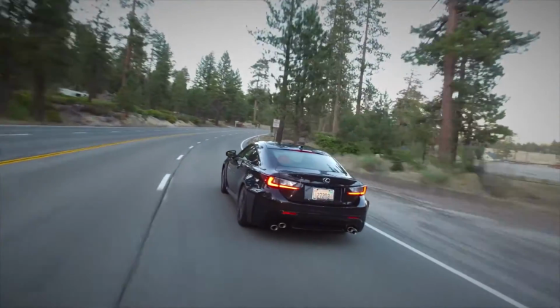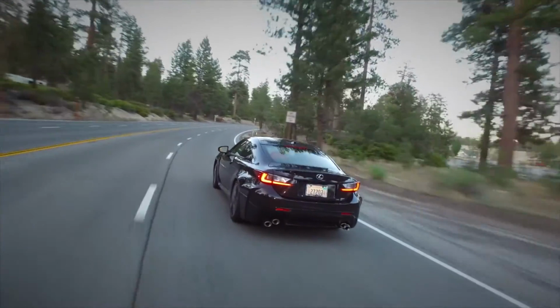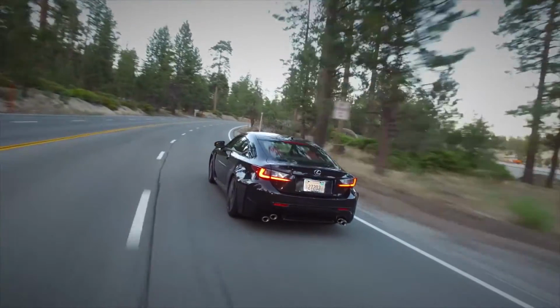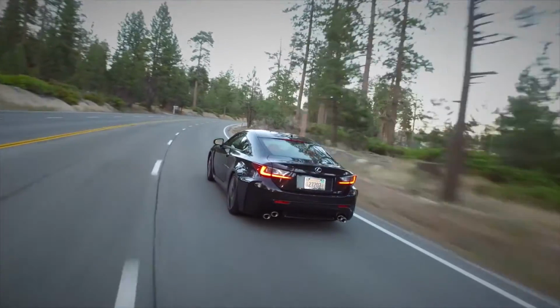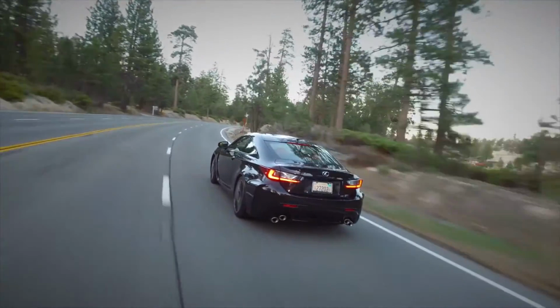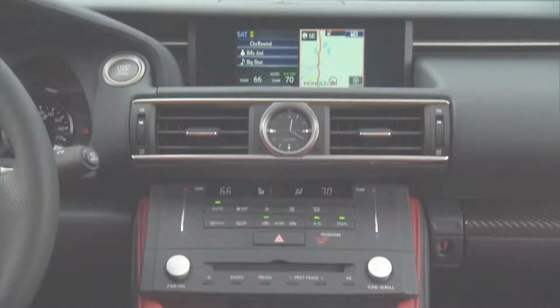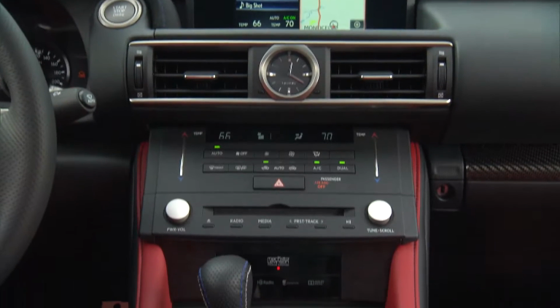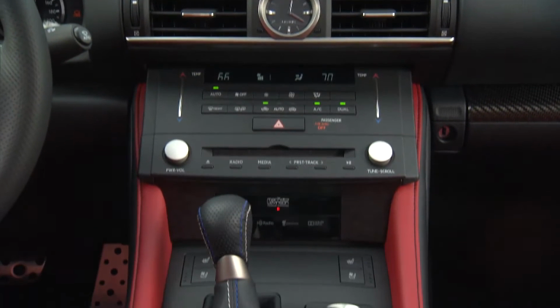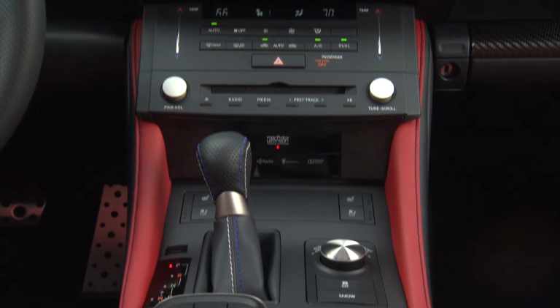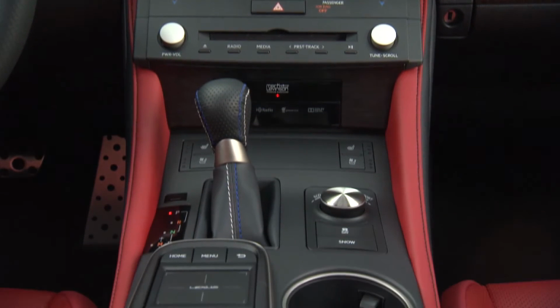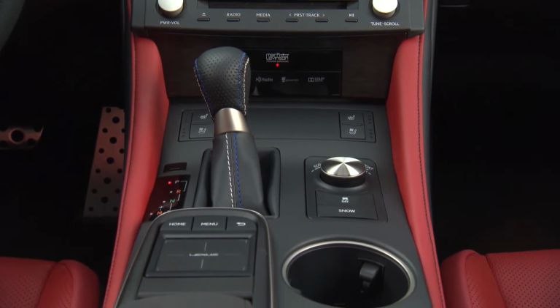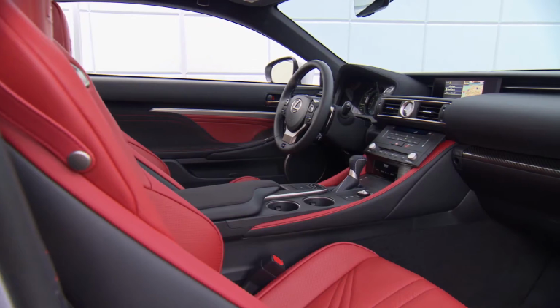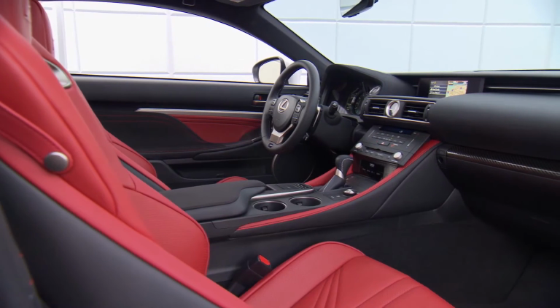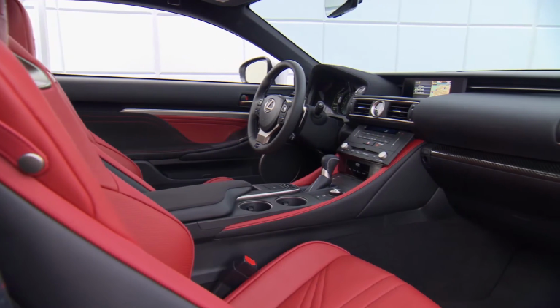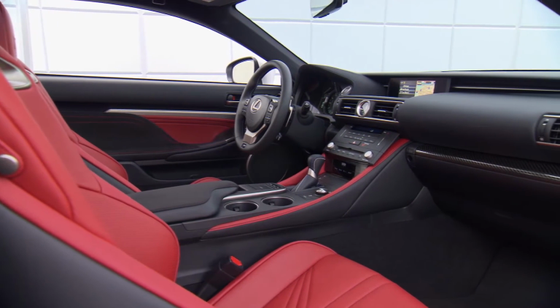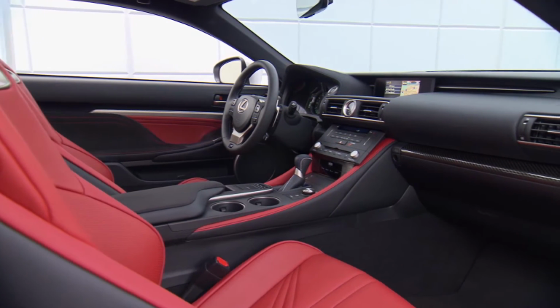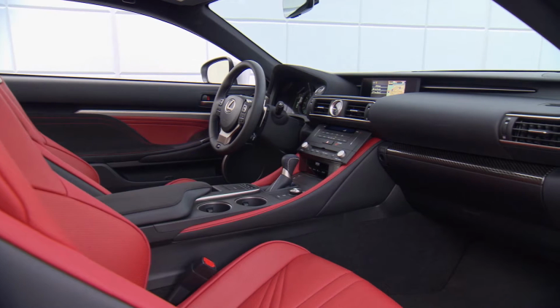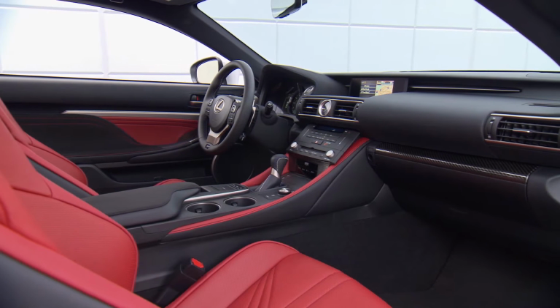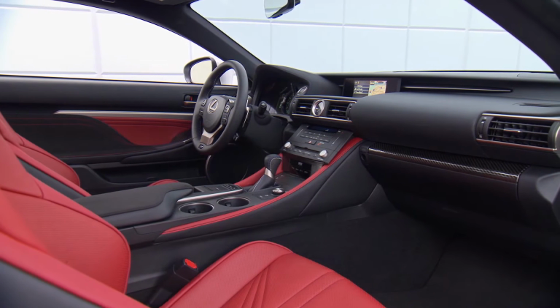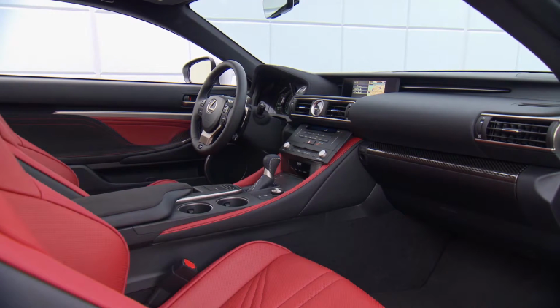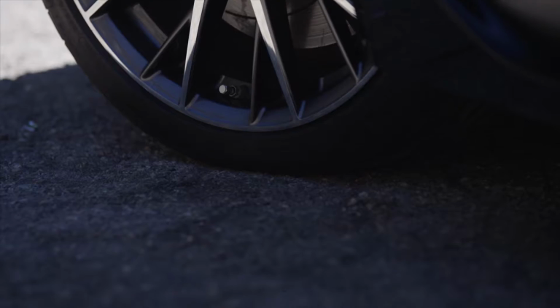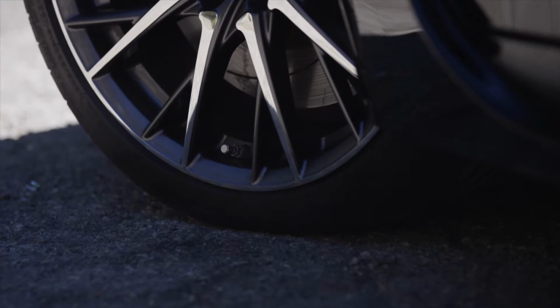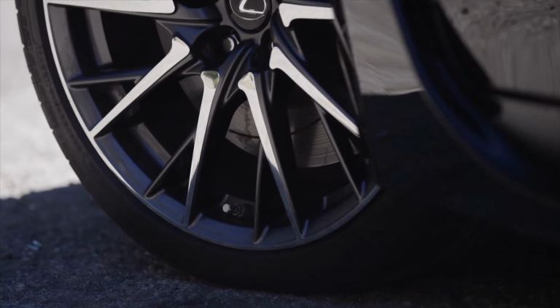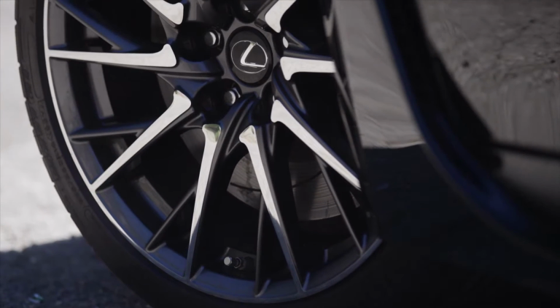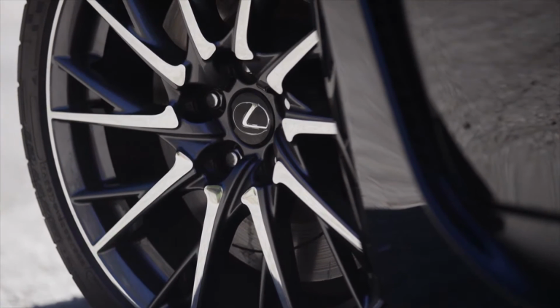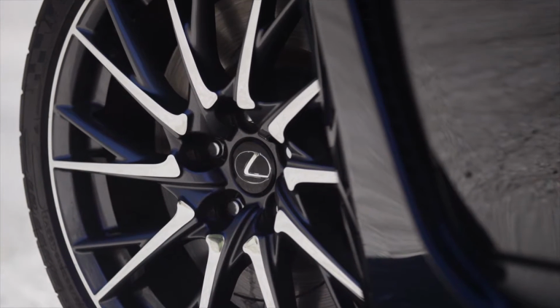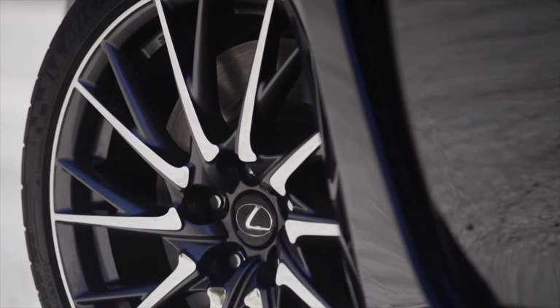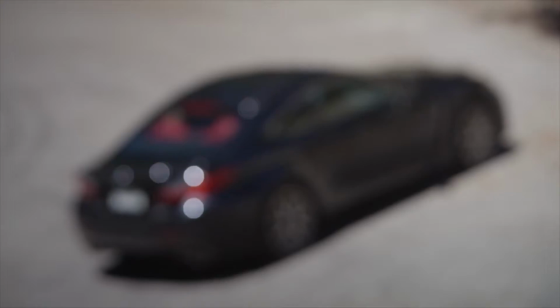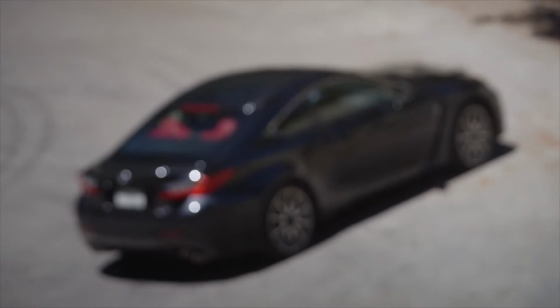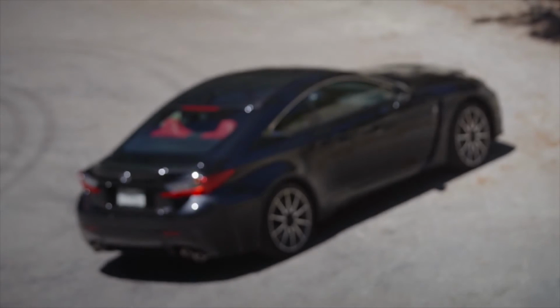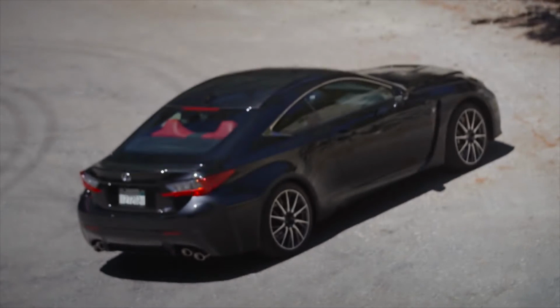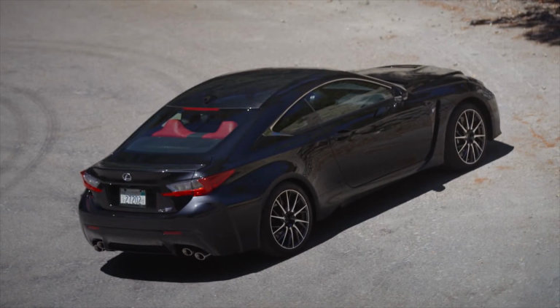Other new goodies for 2017 include Scout GPS Link, a smartphone app that projects navigation onto the car's central display screen, a sportier 19-inch forged wheel design and this caviar exterior color.